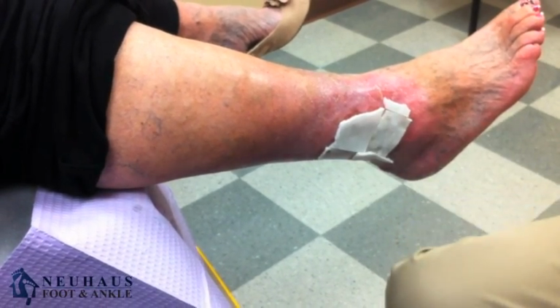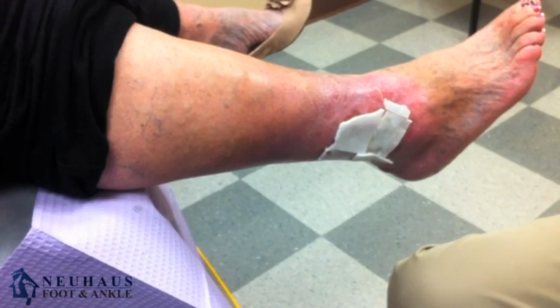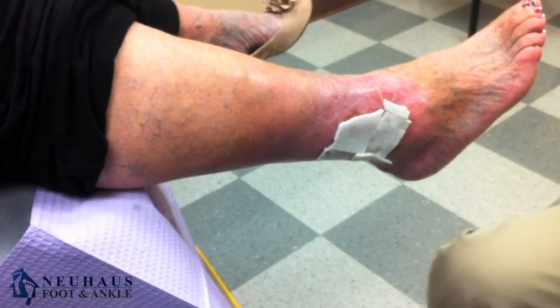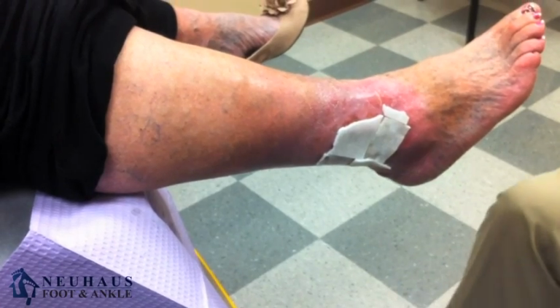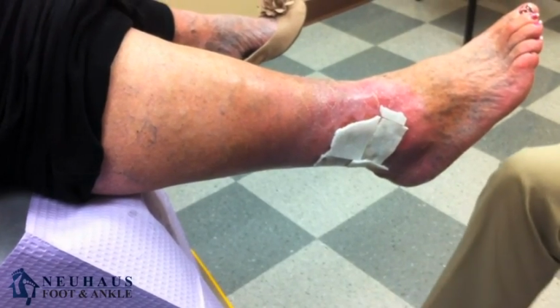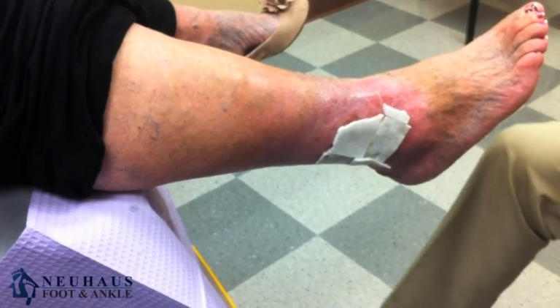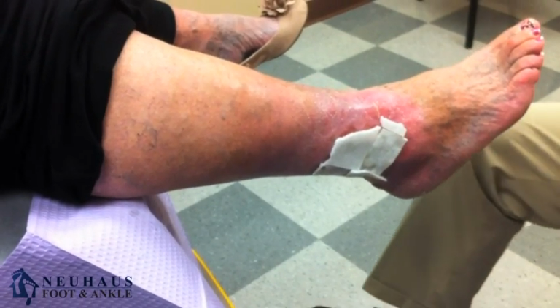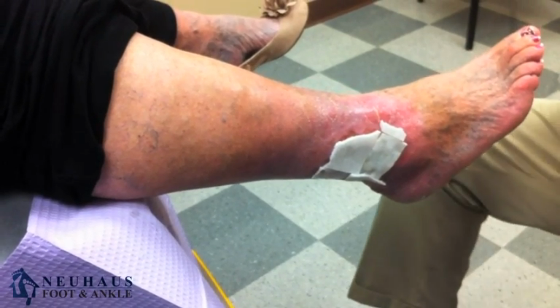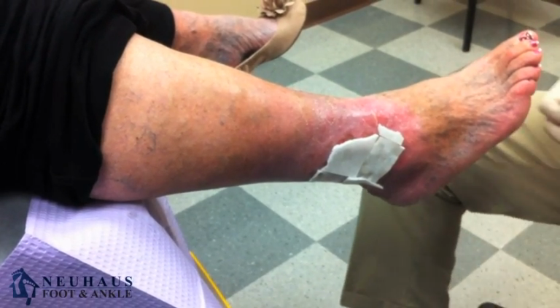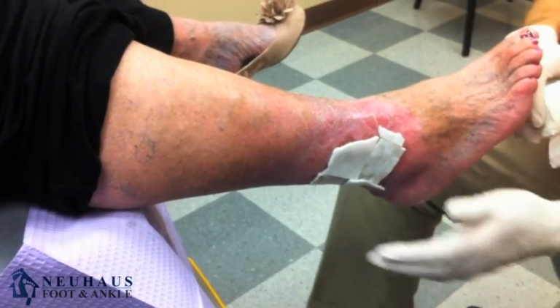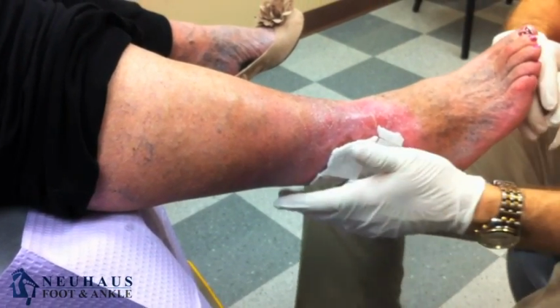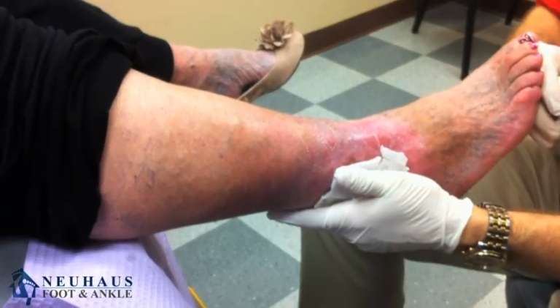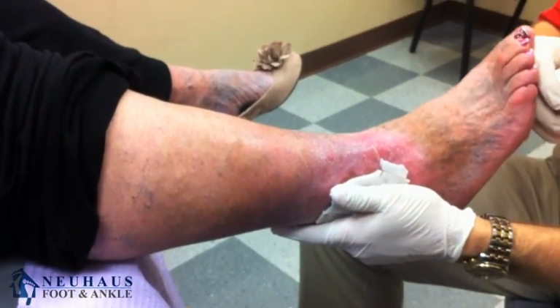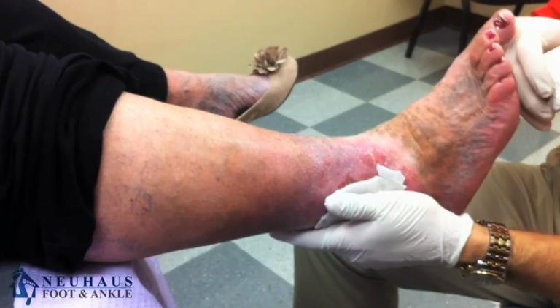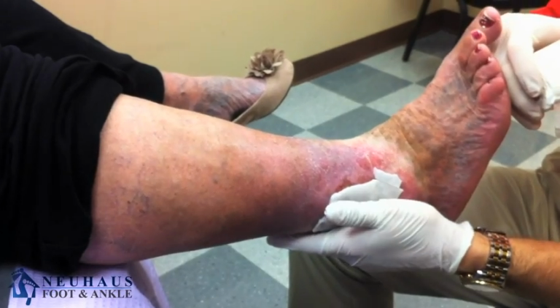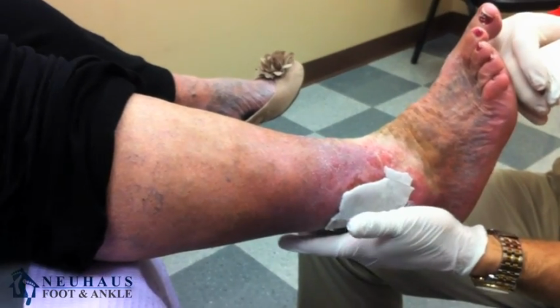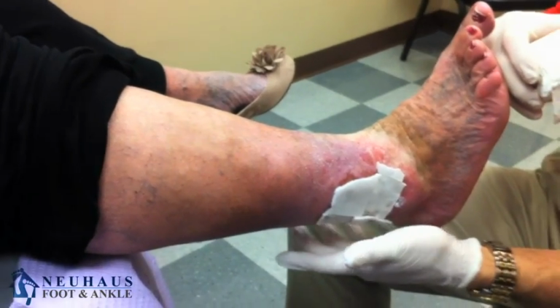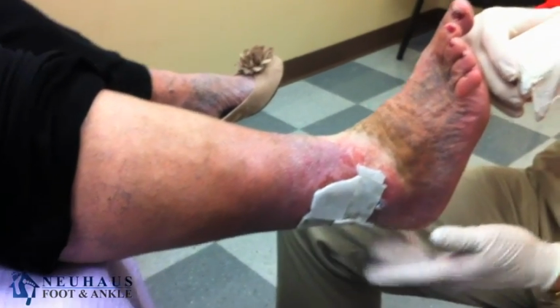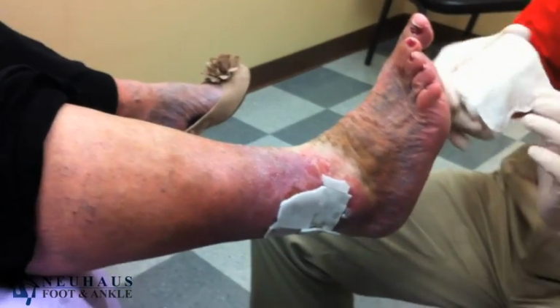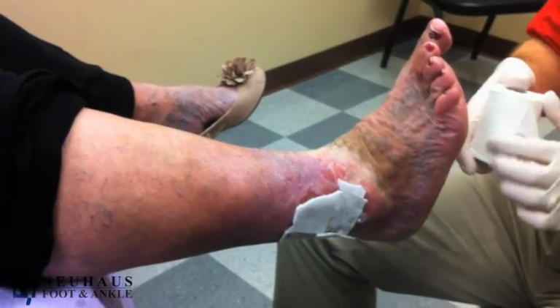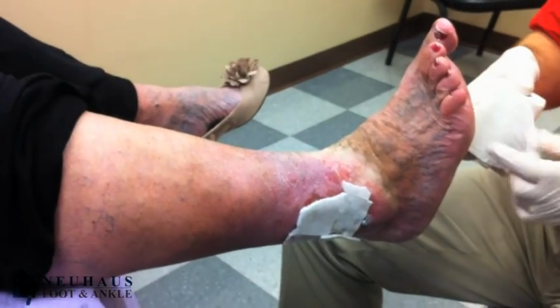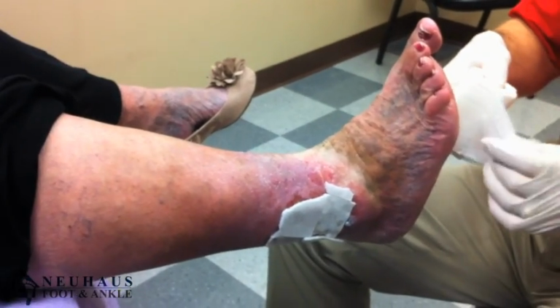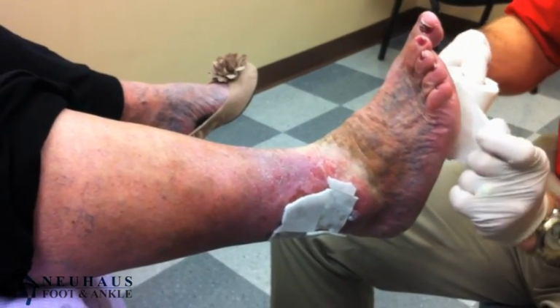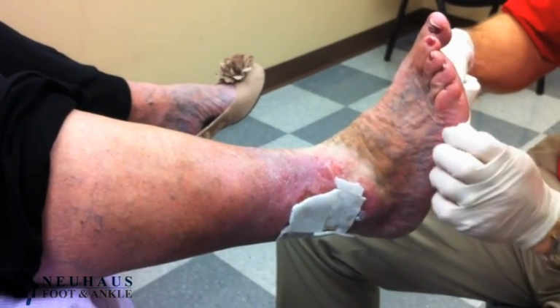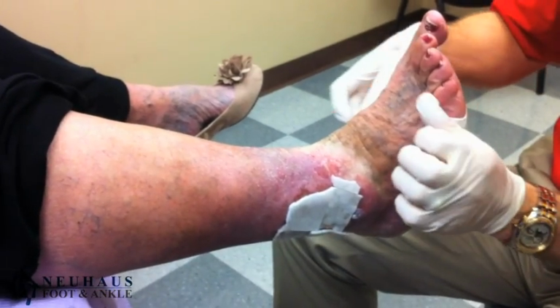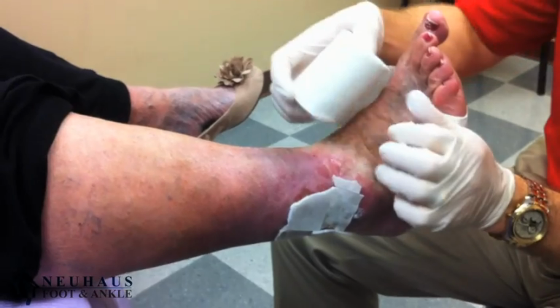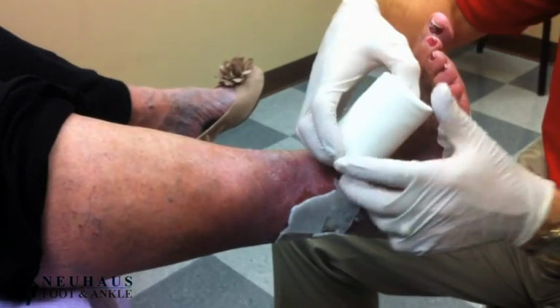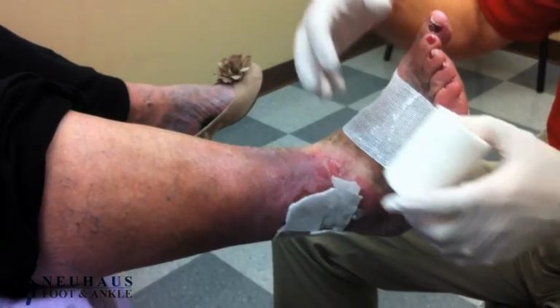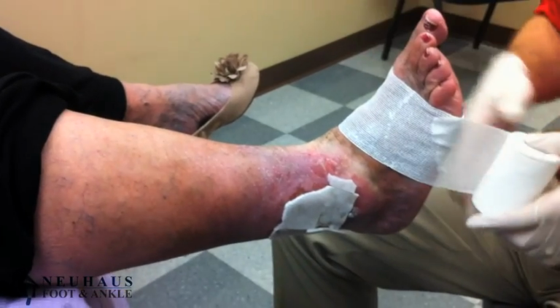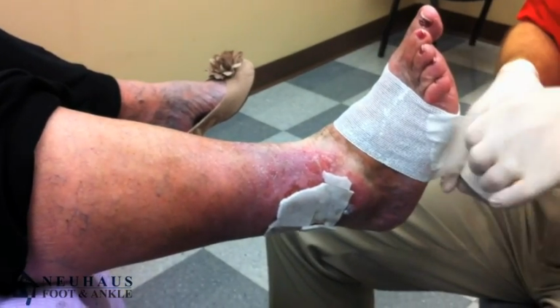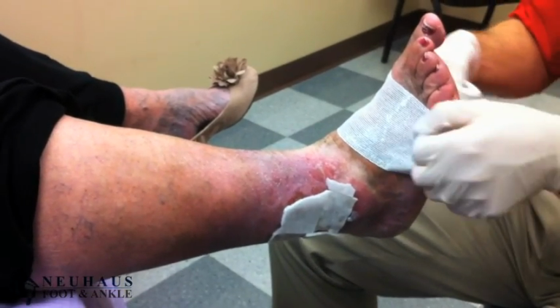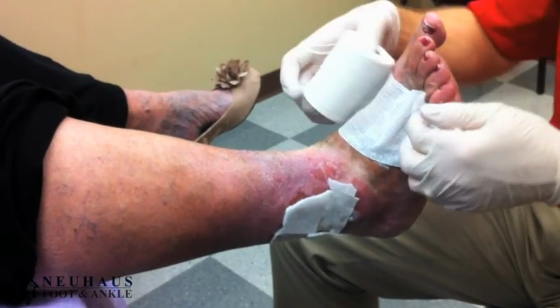Then we wrap it with what's called an Unaboot. An Unaboot is nothing more than basically a gauze wrap with zinc oxide — kind of the same stuff you'd use for a sunburn or to prevent a sunburn. It comes in a roll and rolls on very easily.